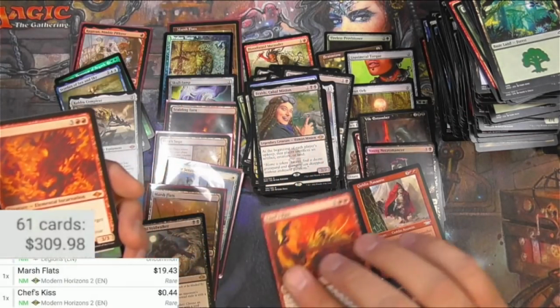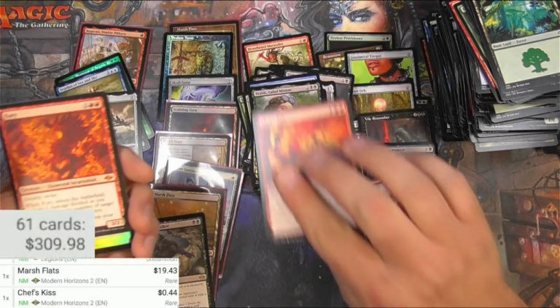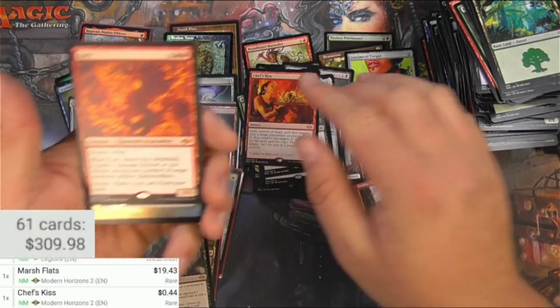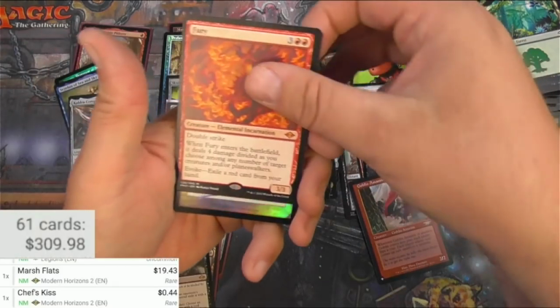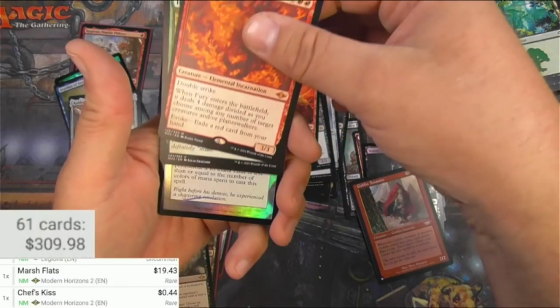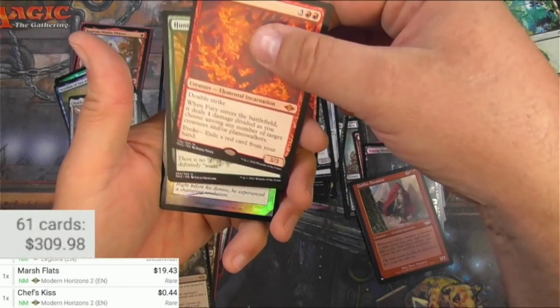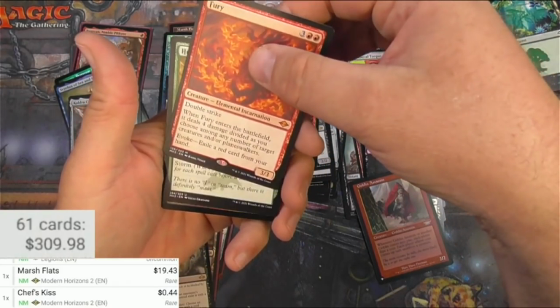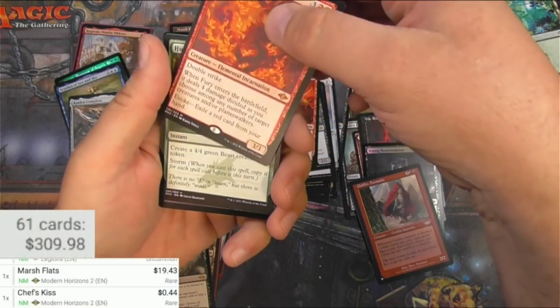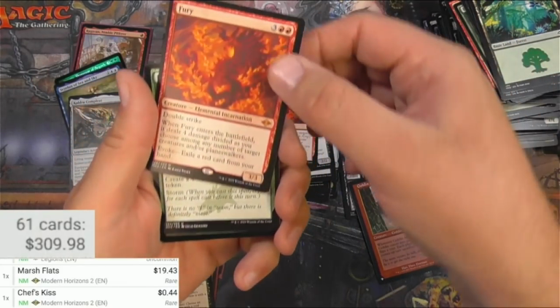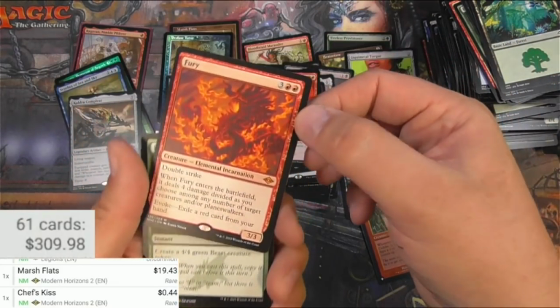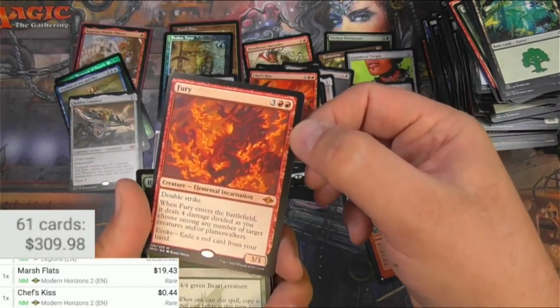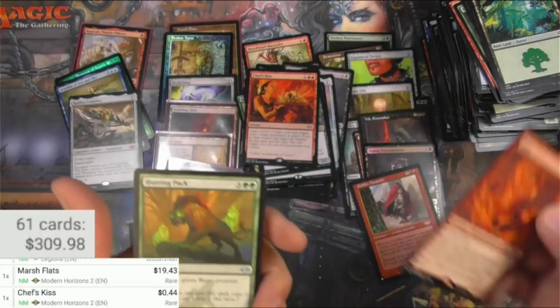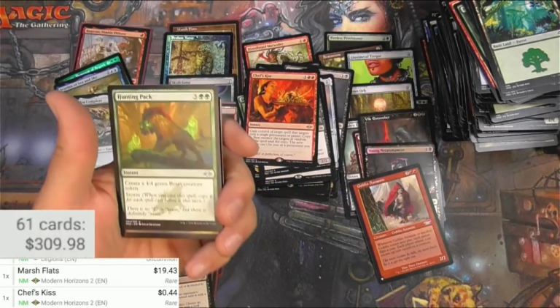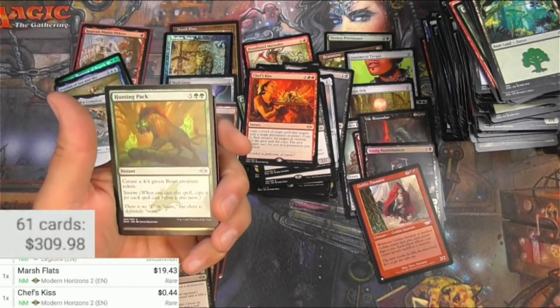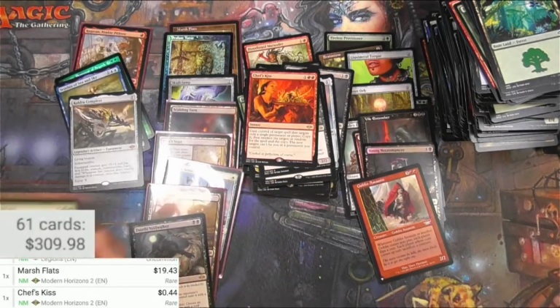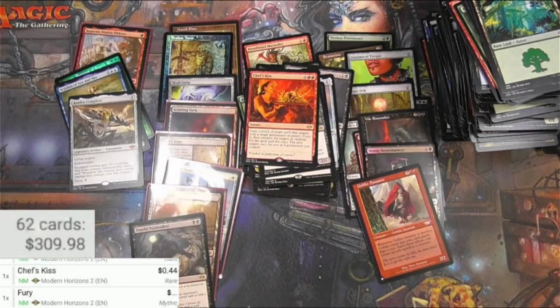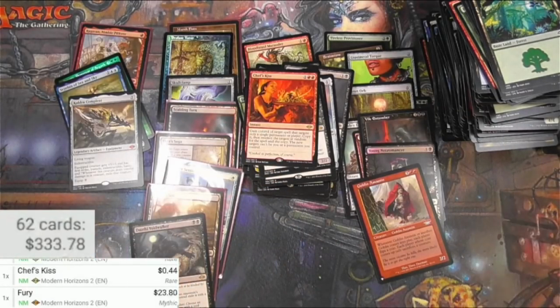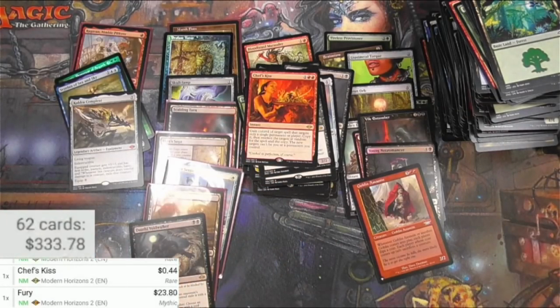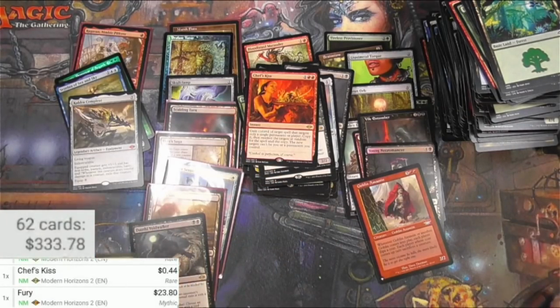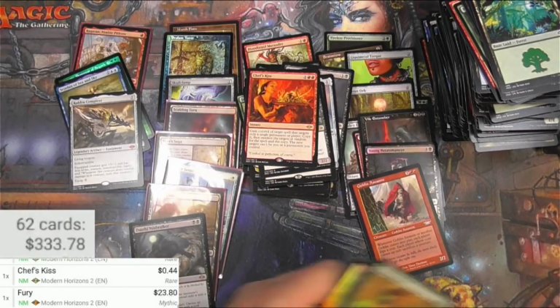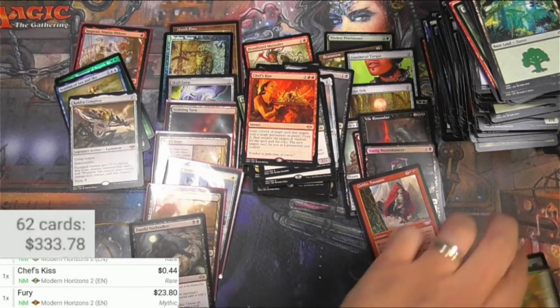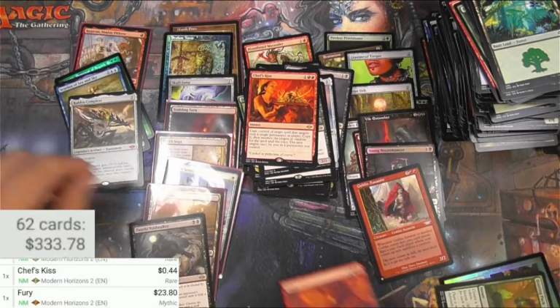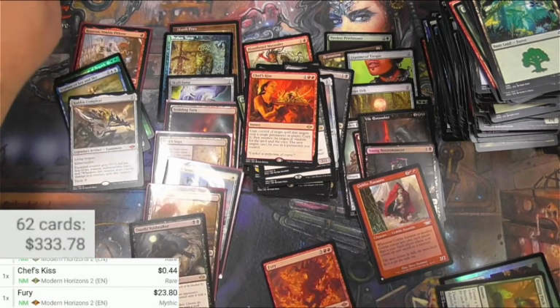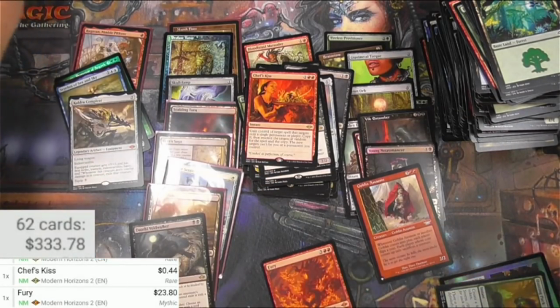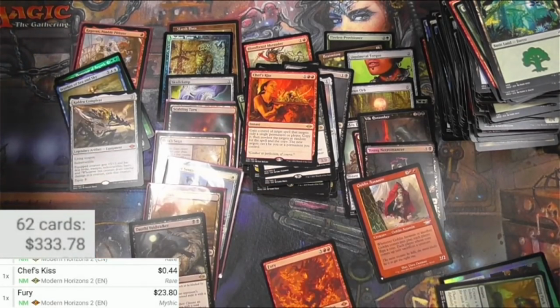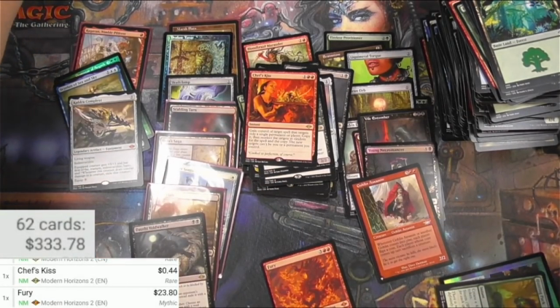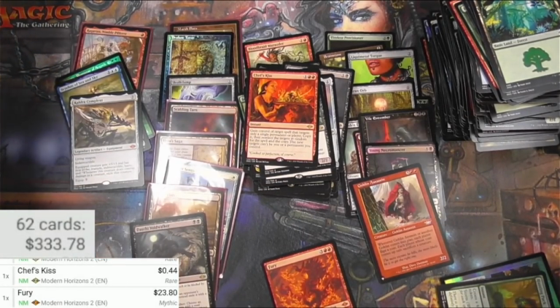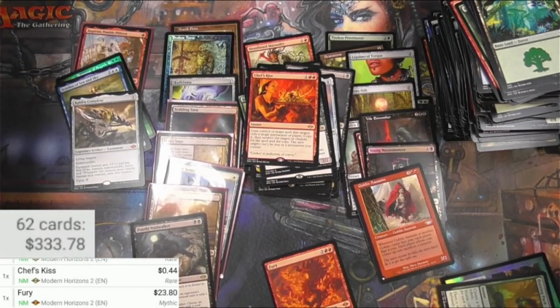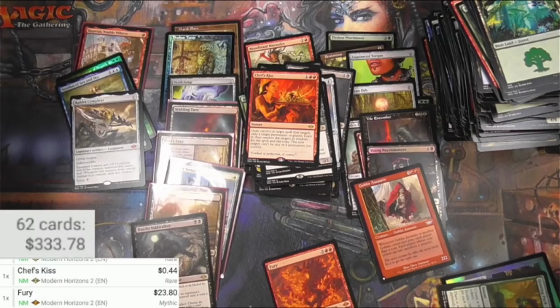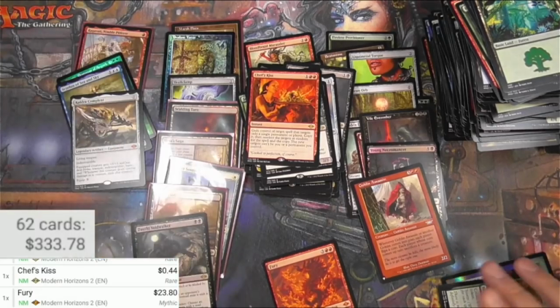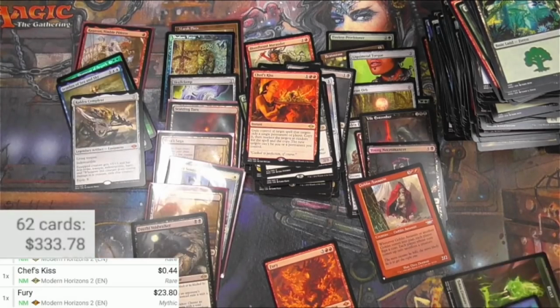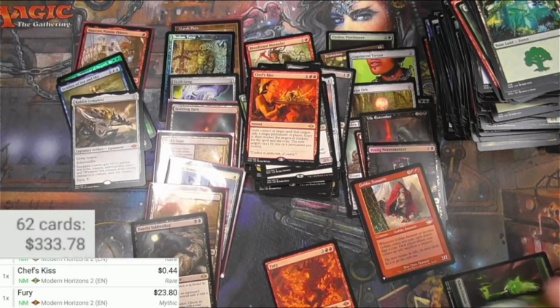Got a mythic — Incarnation Fury here. That one should be a little bit... that's good right there. I ran out of red sleeves so now I just got pennies.